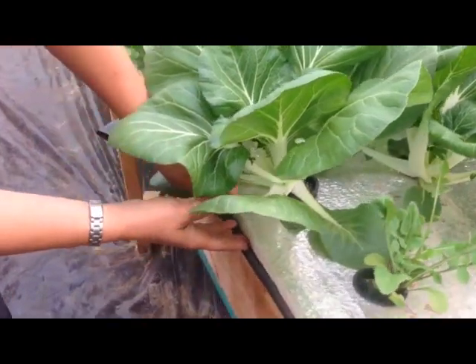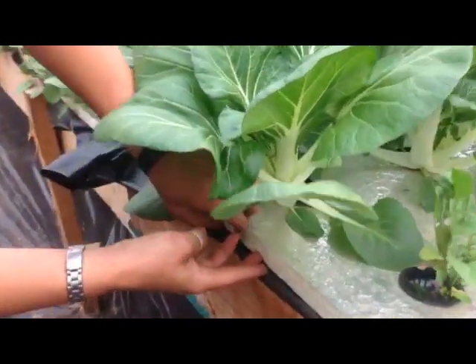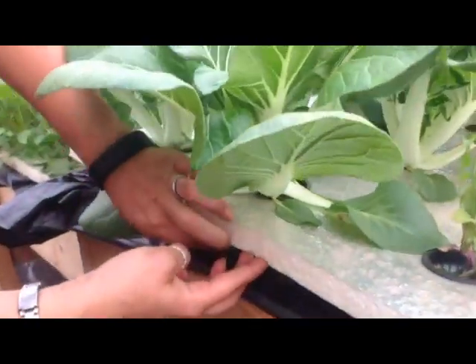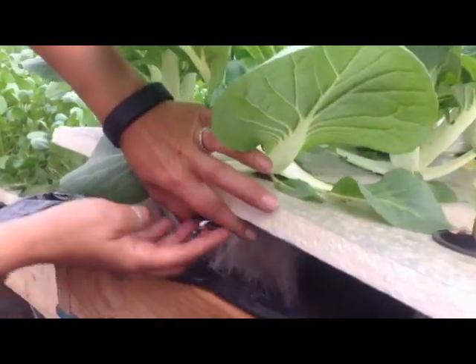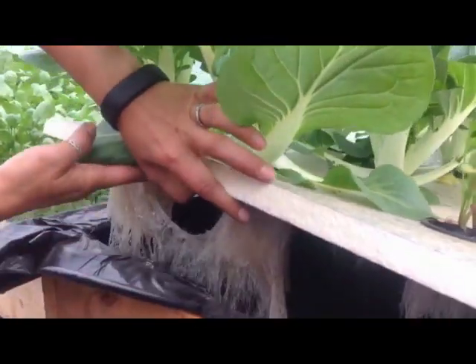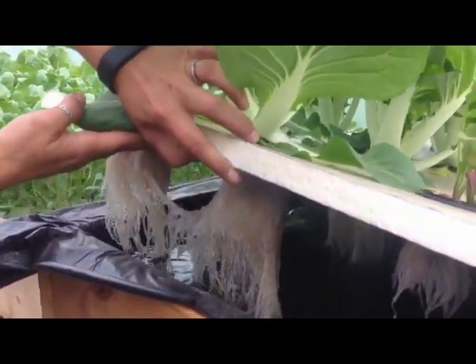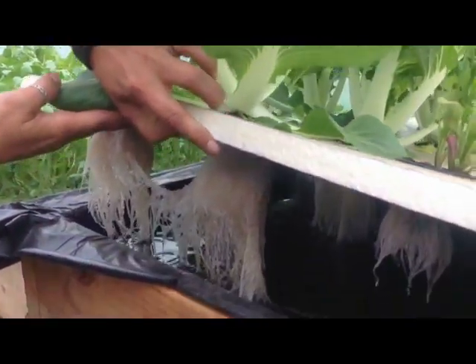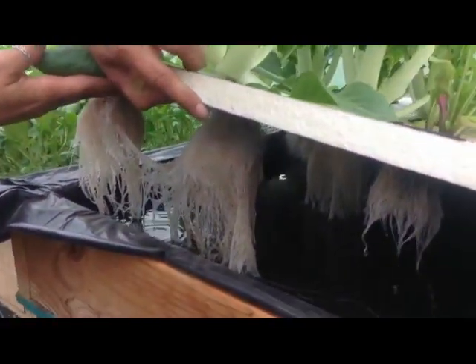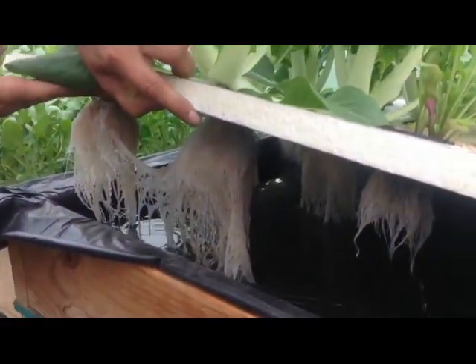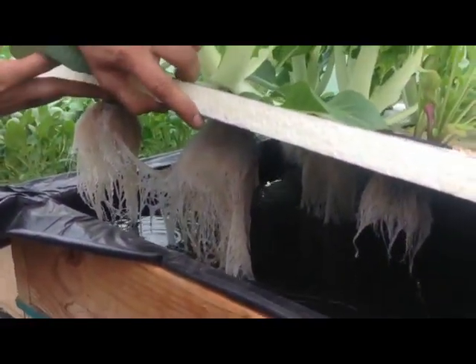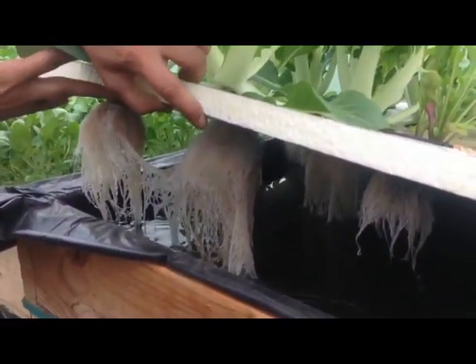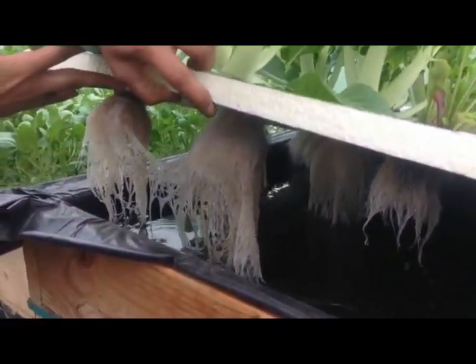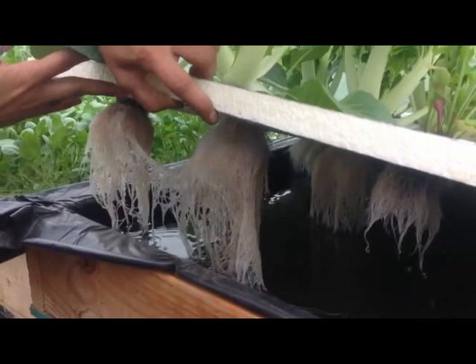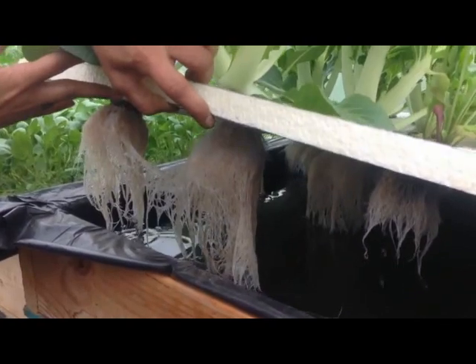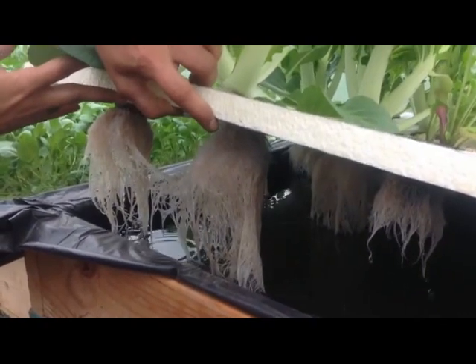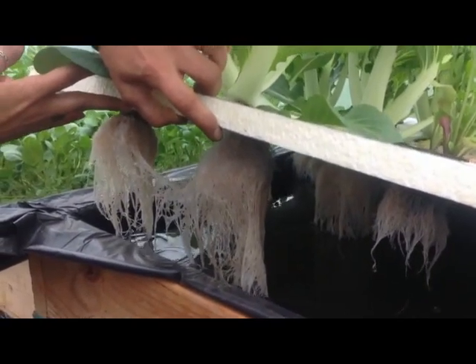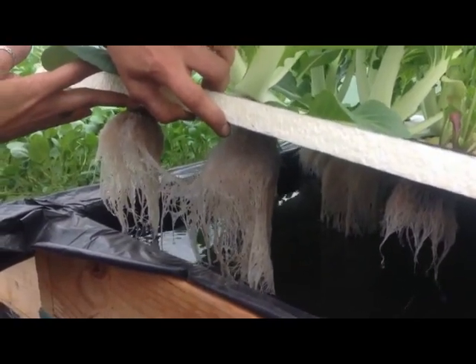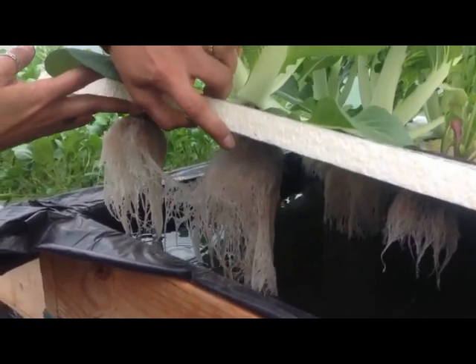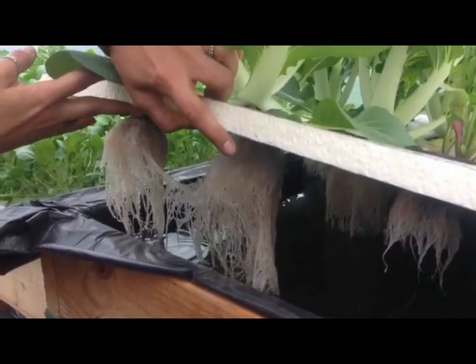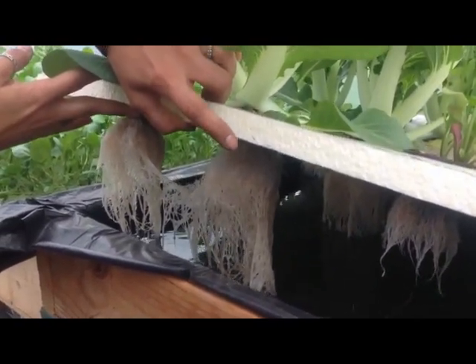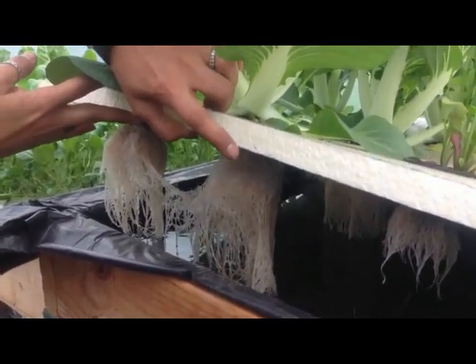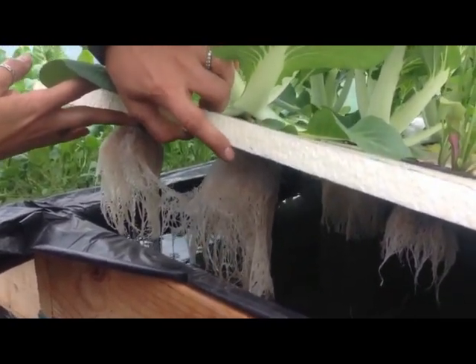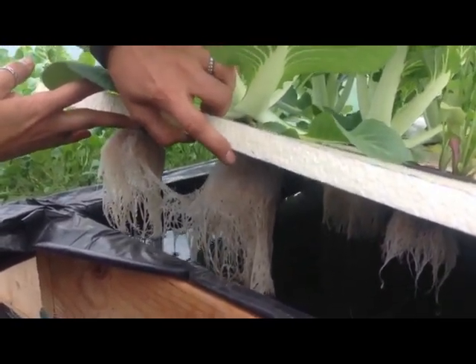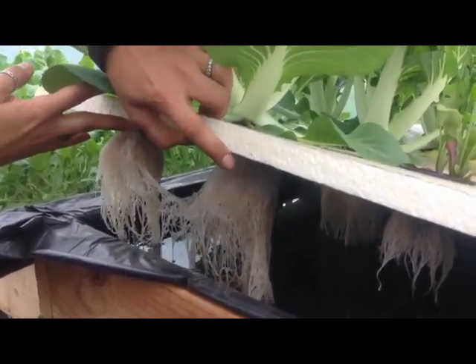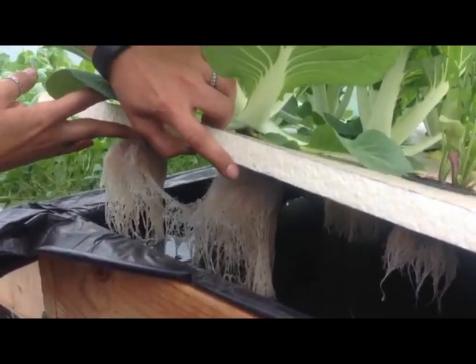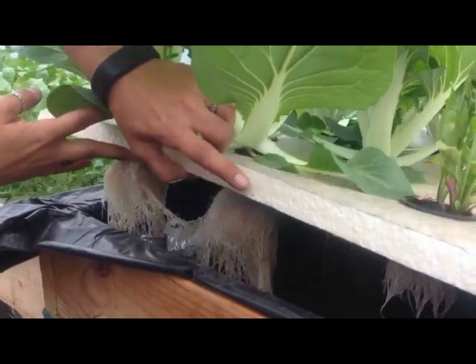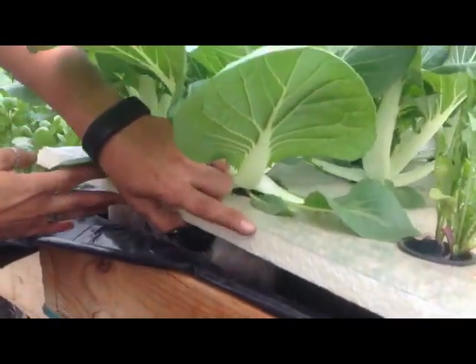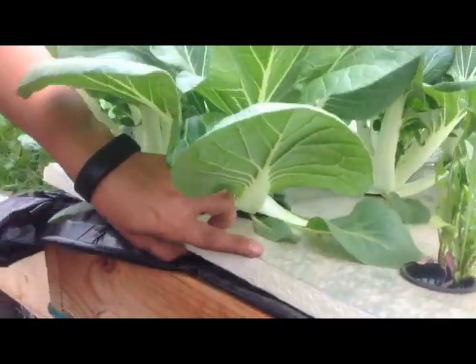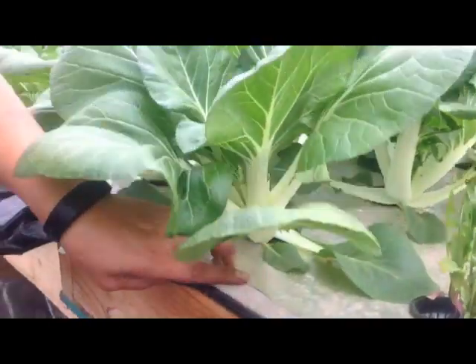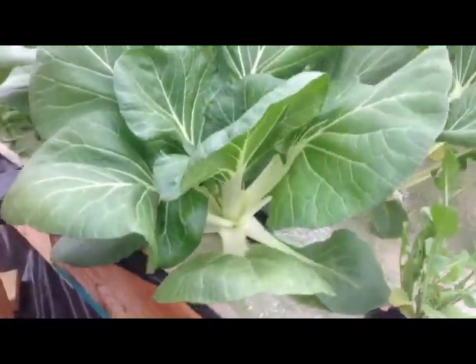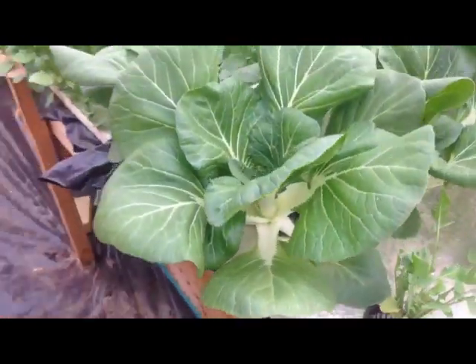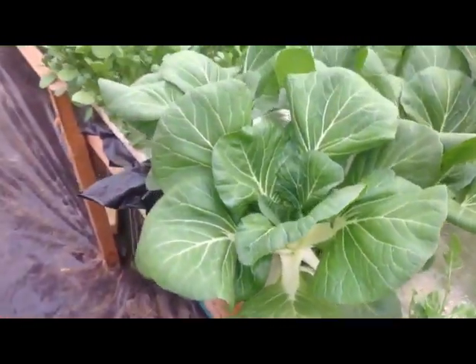Let's see the root mass on them. They do really, really well in the hydroponics. Not everything does well in it, but bok choy is definitely a crop that does excellent in hydroponics, so we'll do more of that.